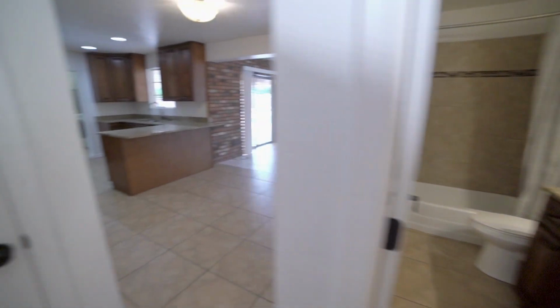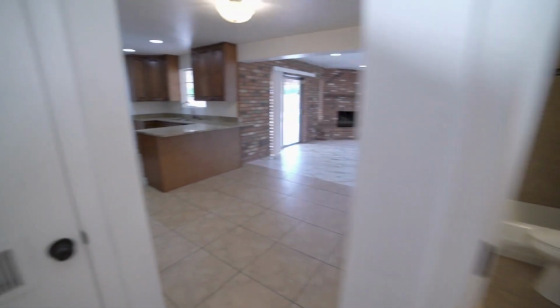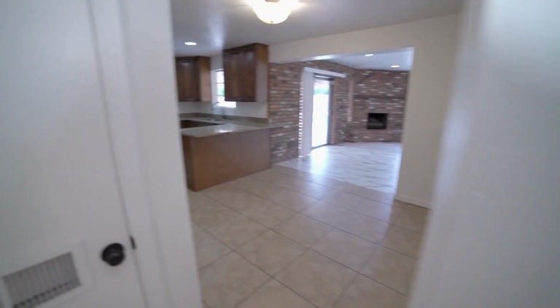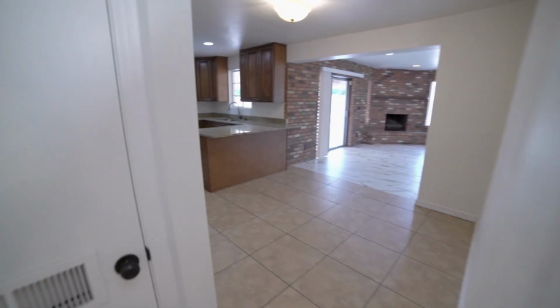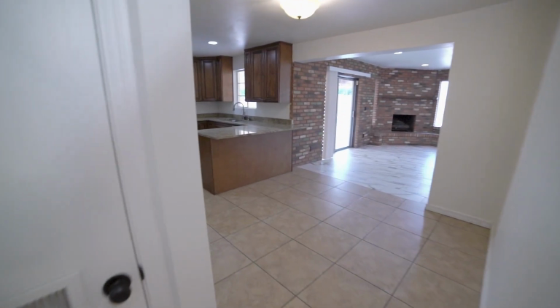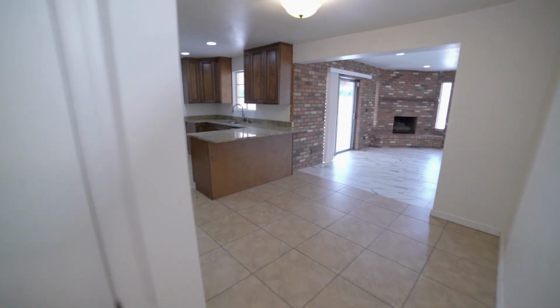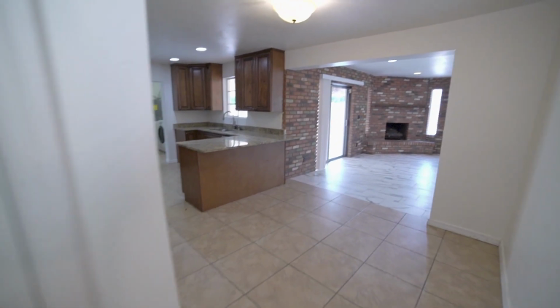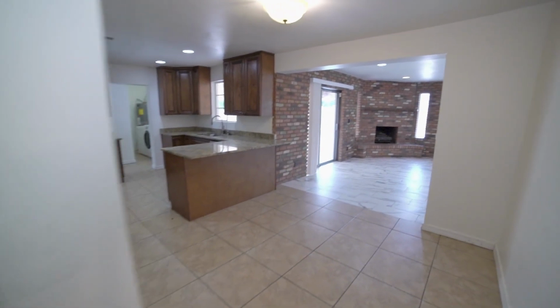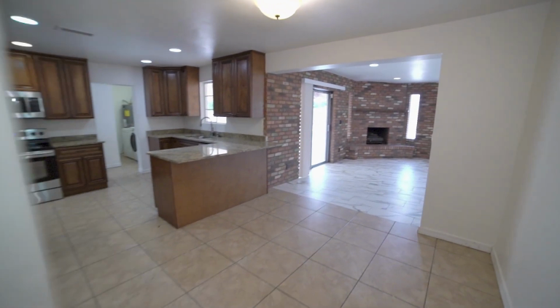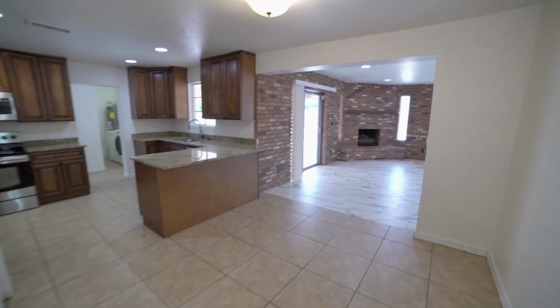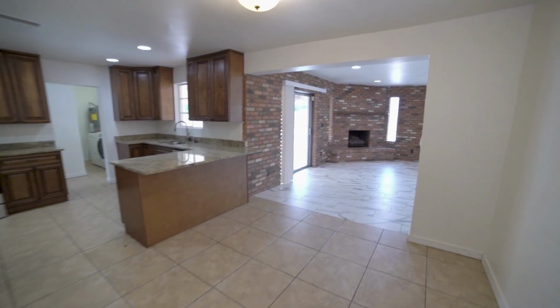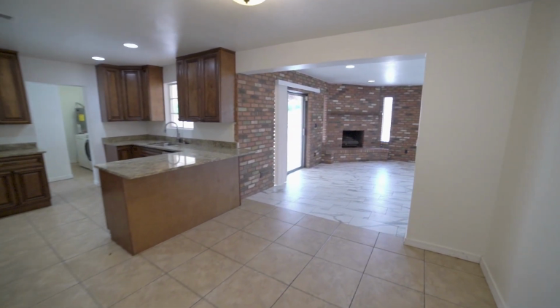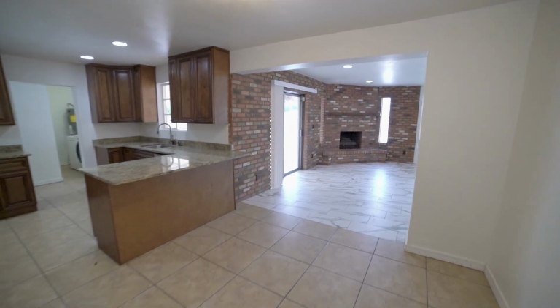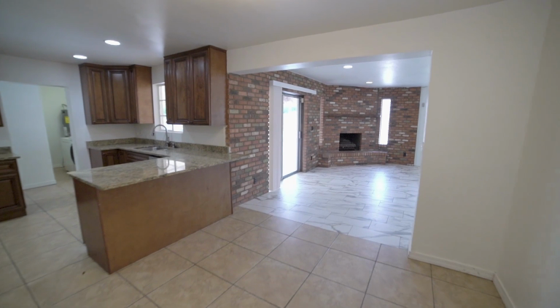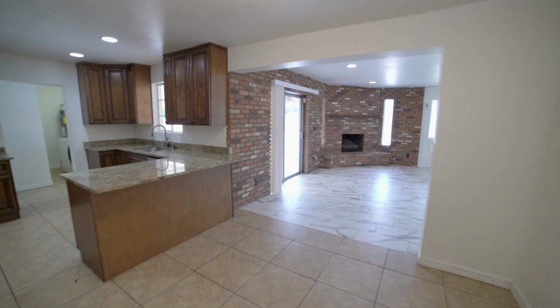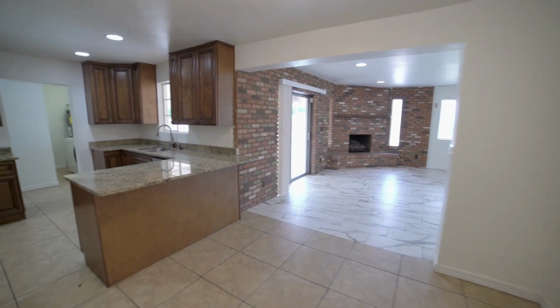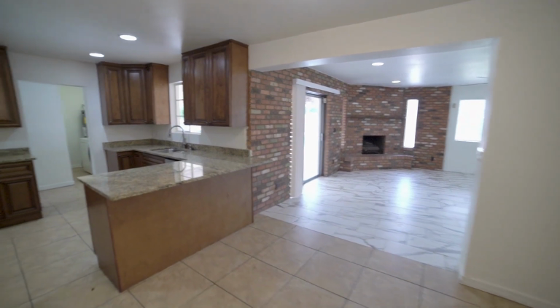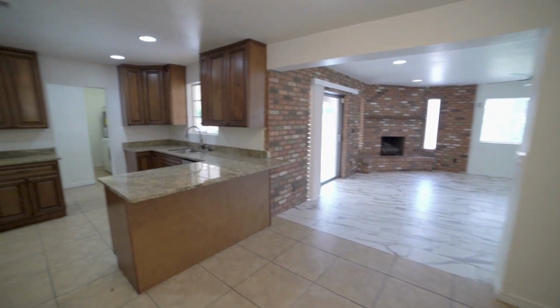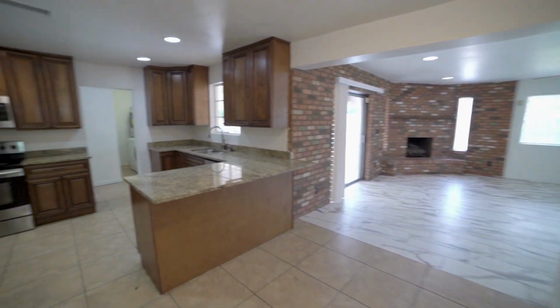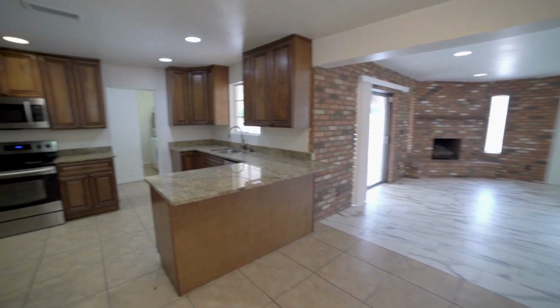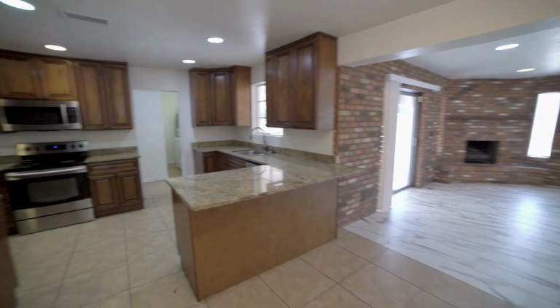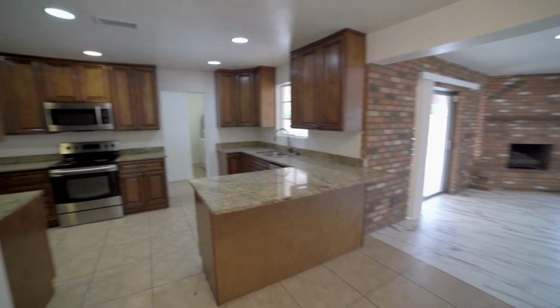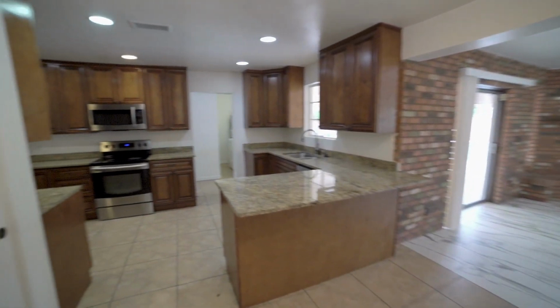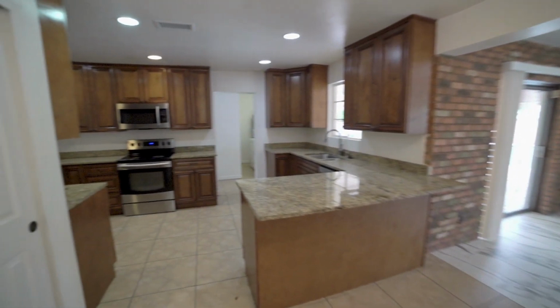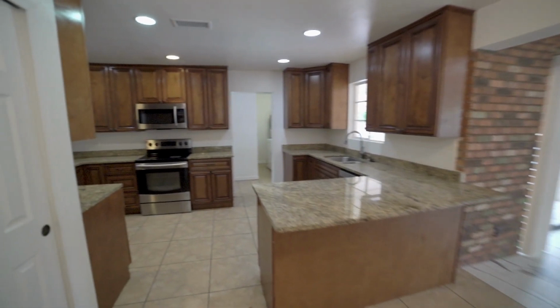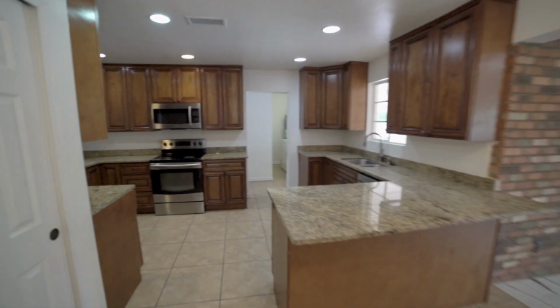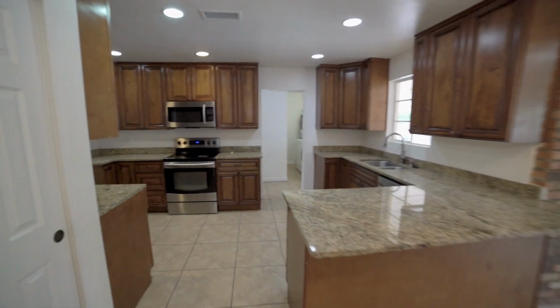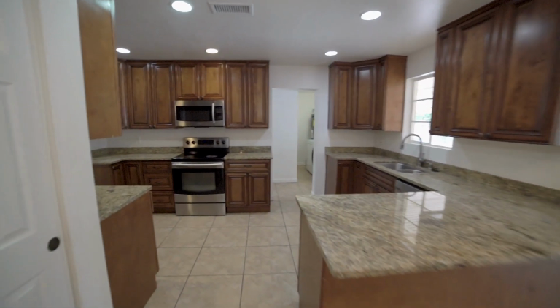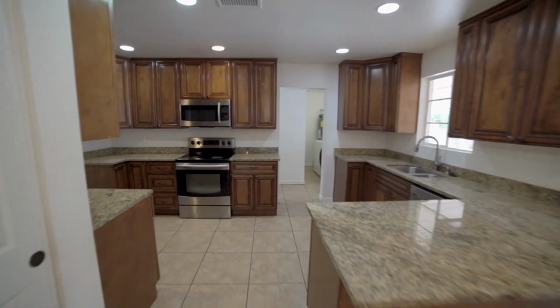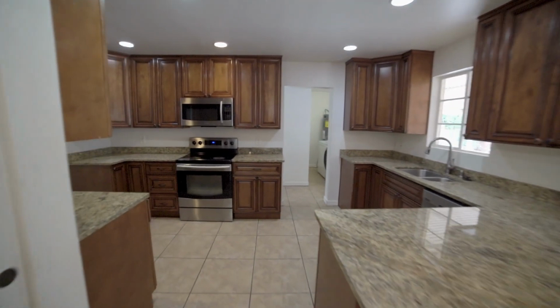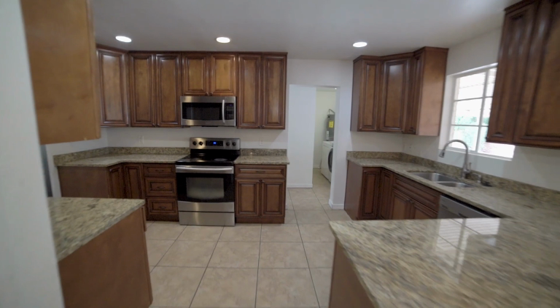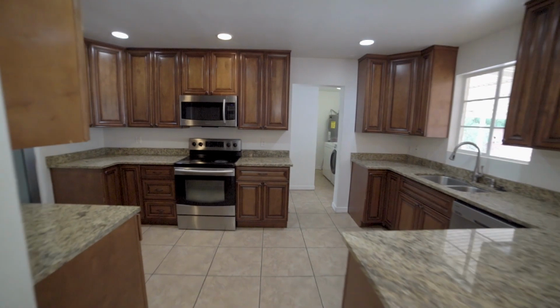You will love the Eden kitchen featuring upgraded granite counters, beautiful custom cabinetry, and stainless steel appliances.